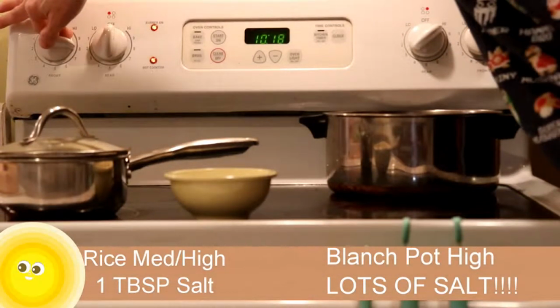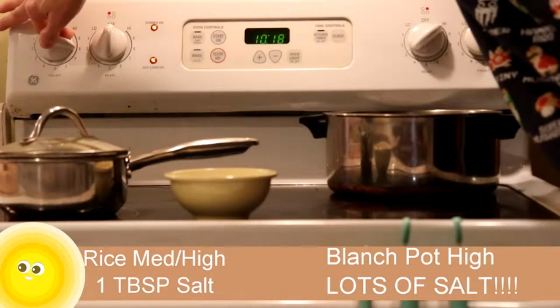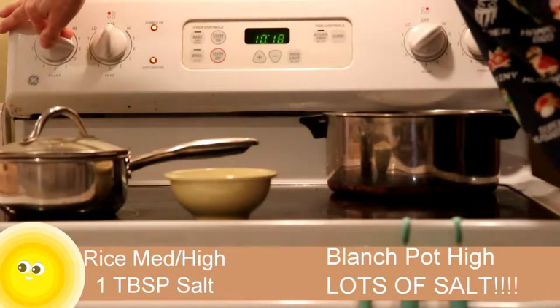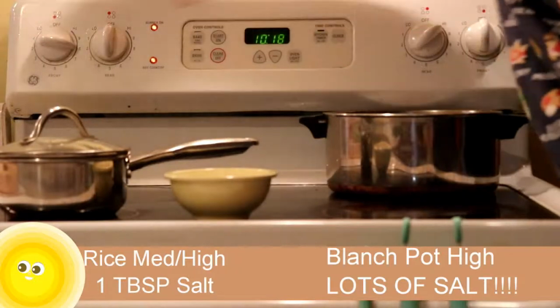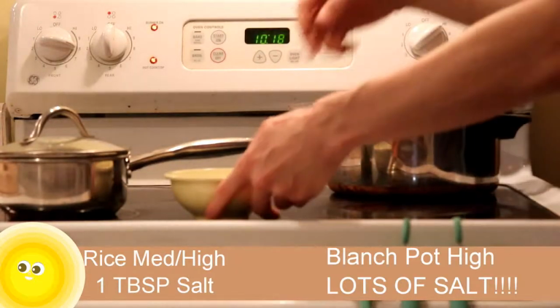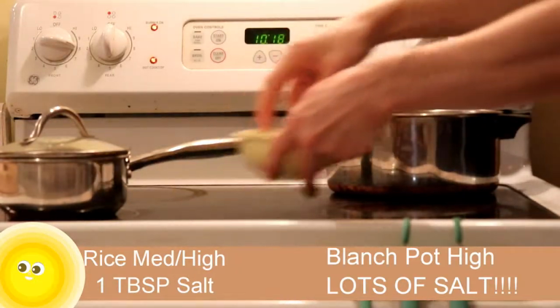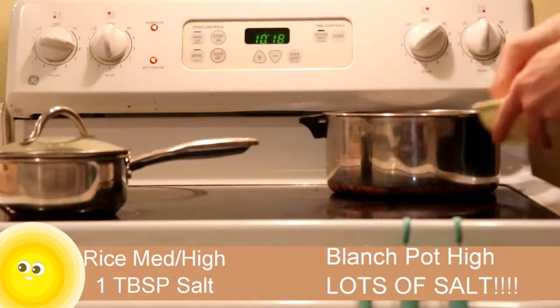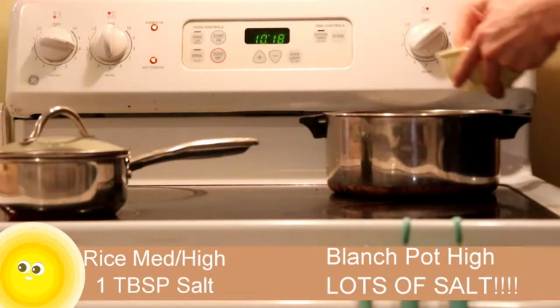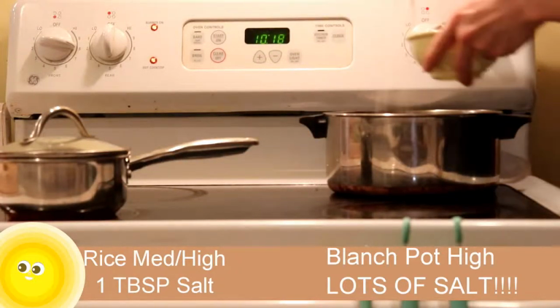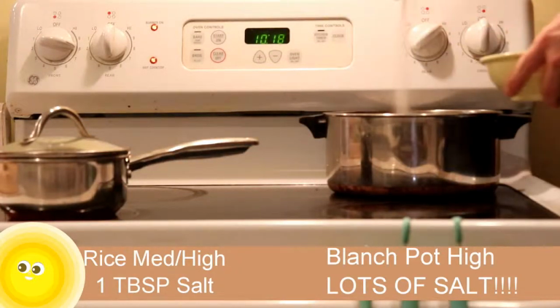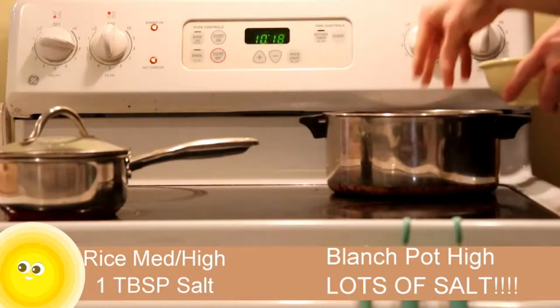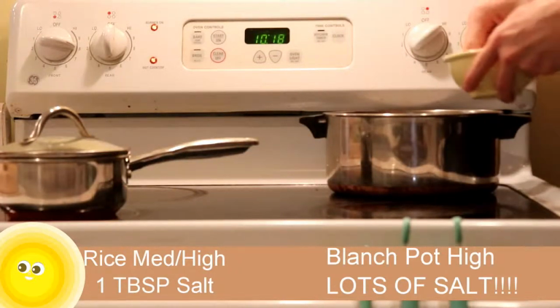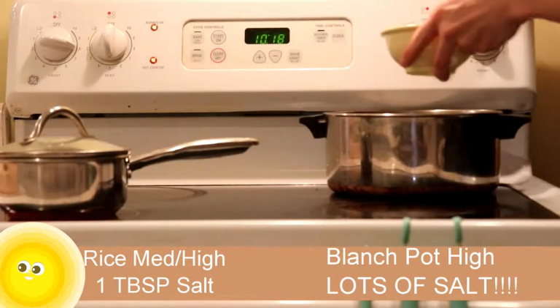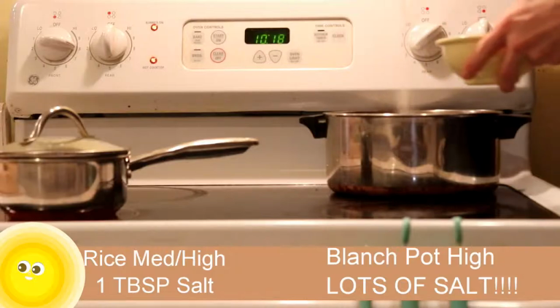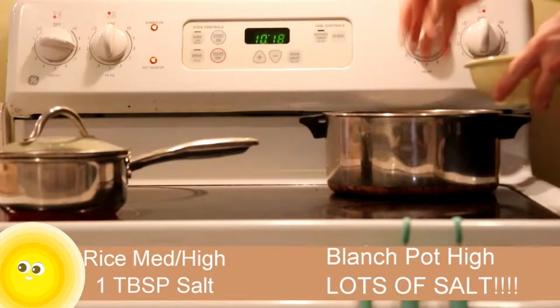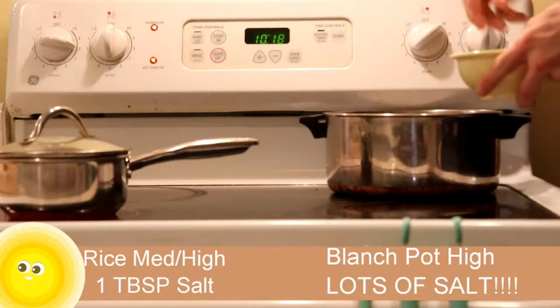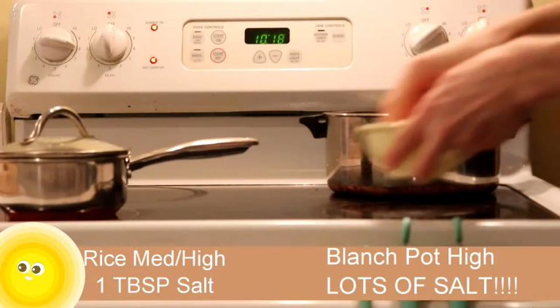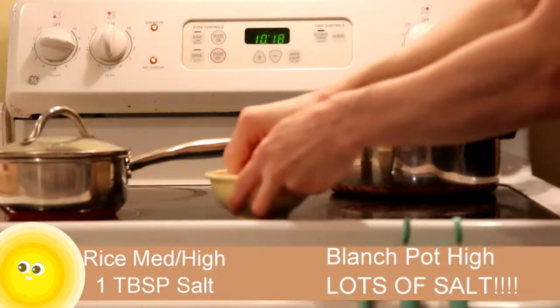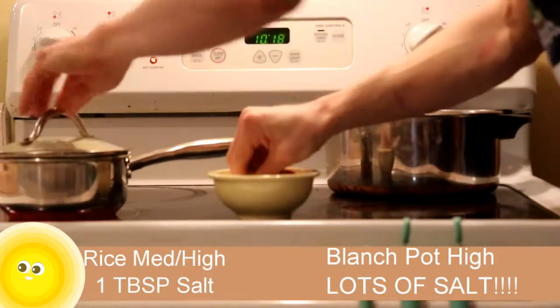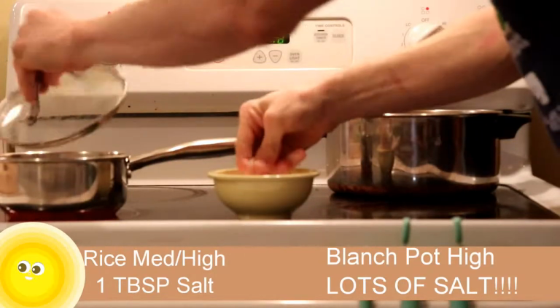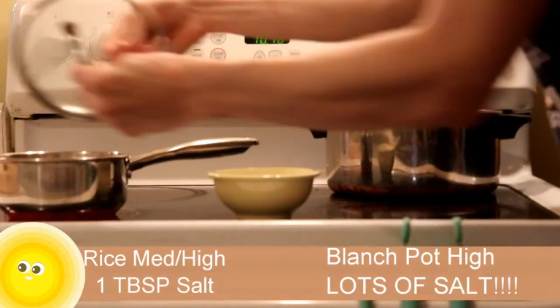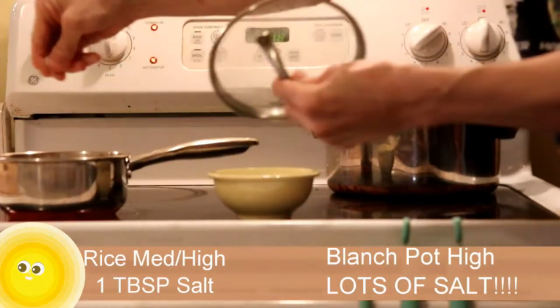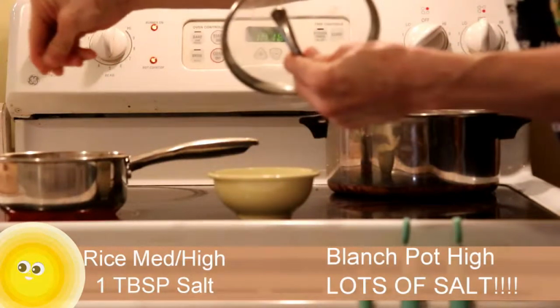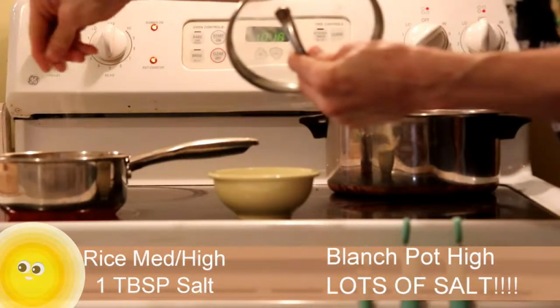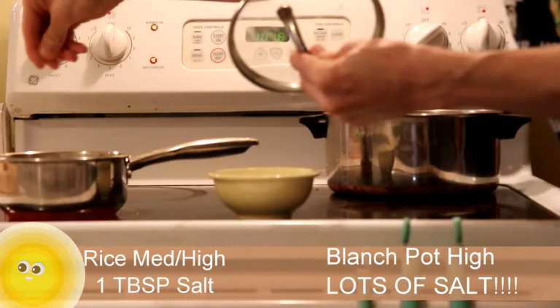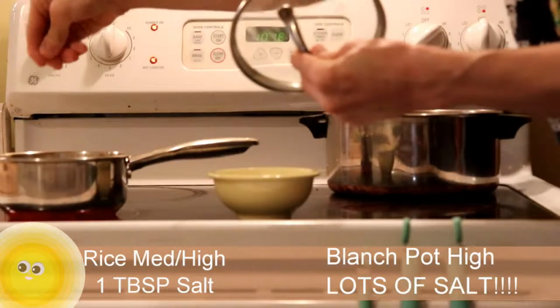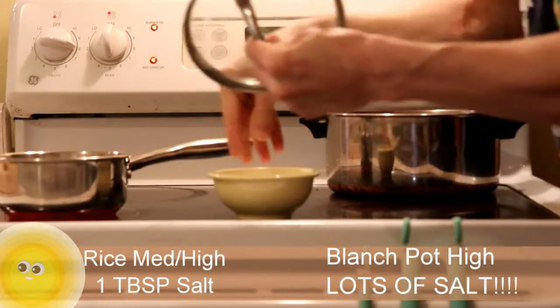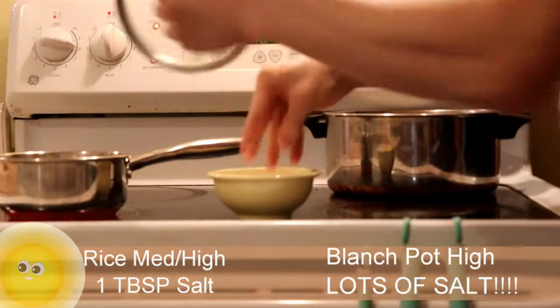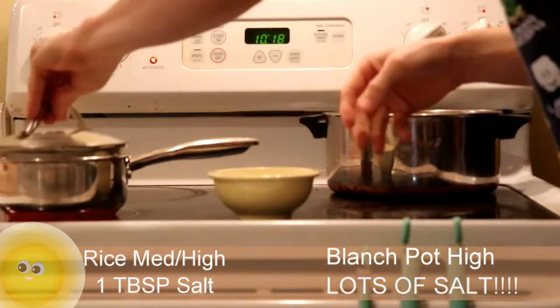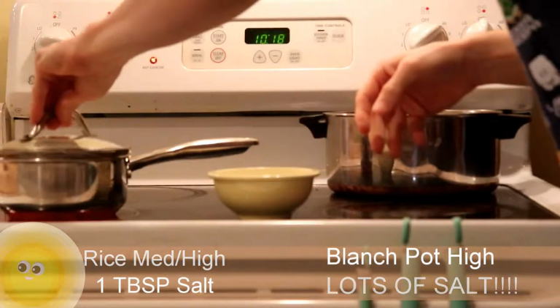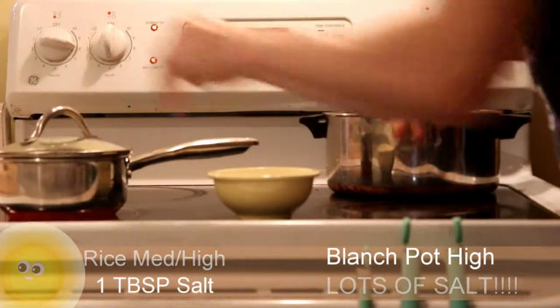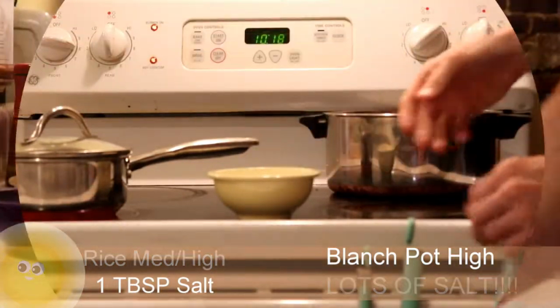When that water starts to boil — when the bubbles start to show — we want to turn it back to a simmer until all that water goes away. The rice gets one tablespoon of salt, and the blanch pot gets a lot of salt. We want it to taste like salt water.